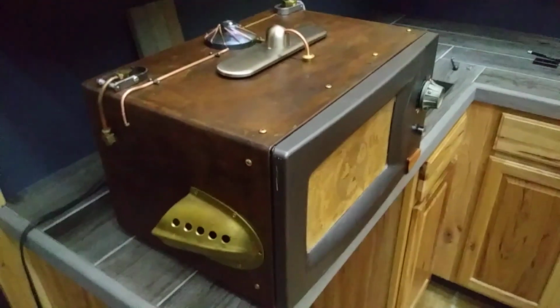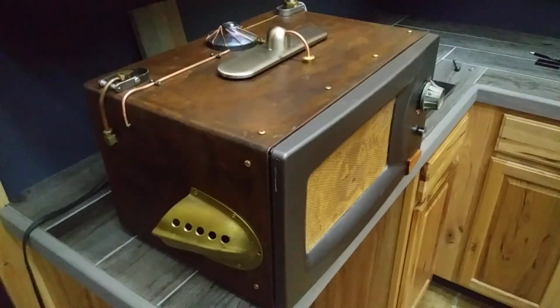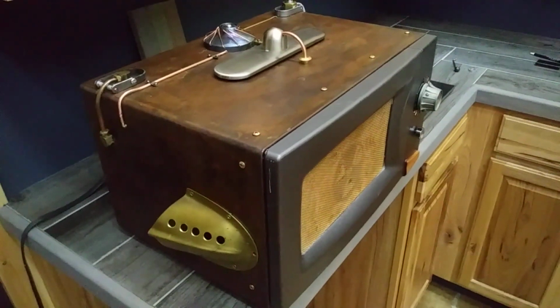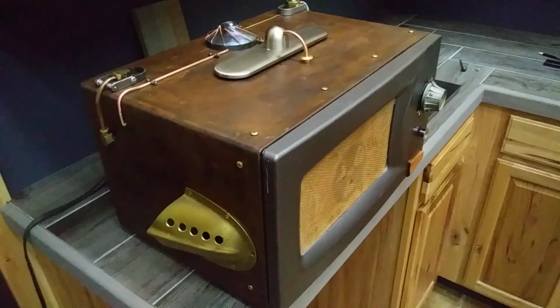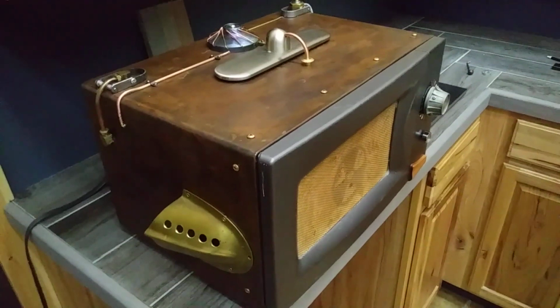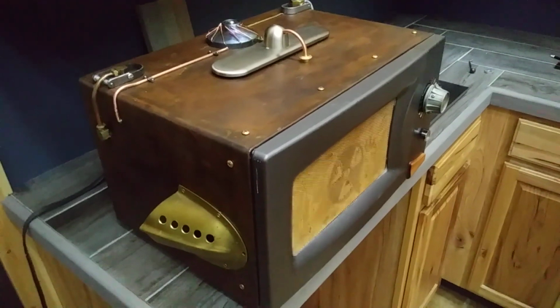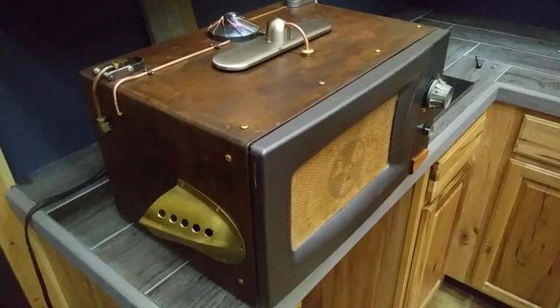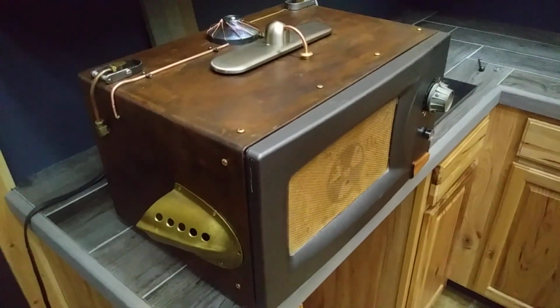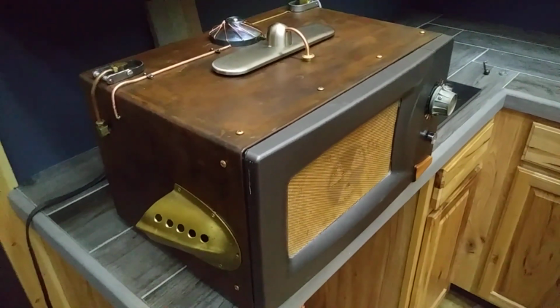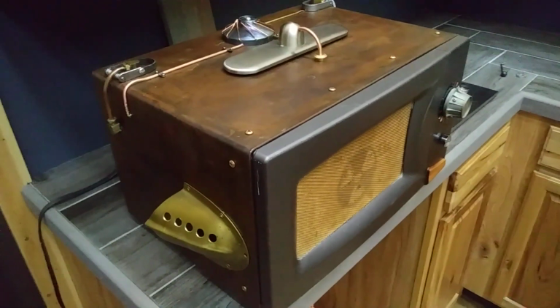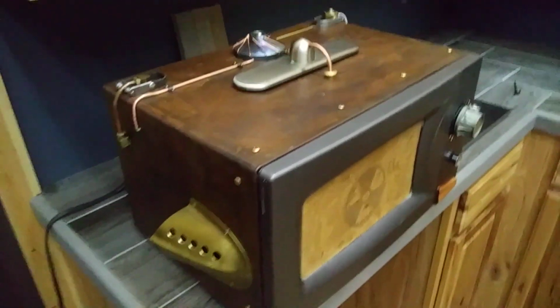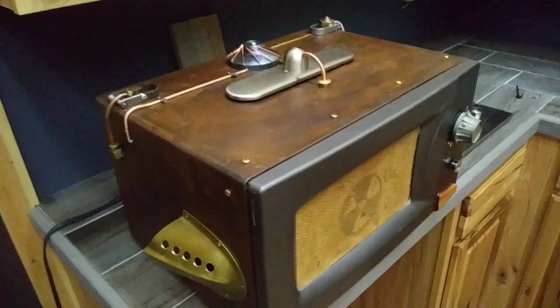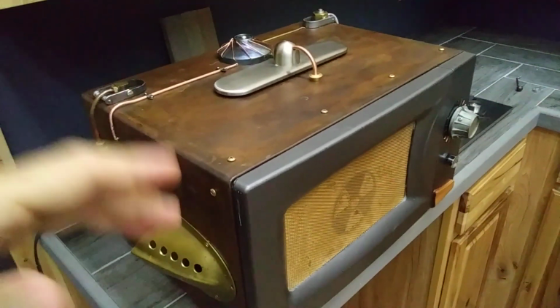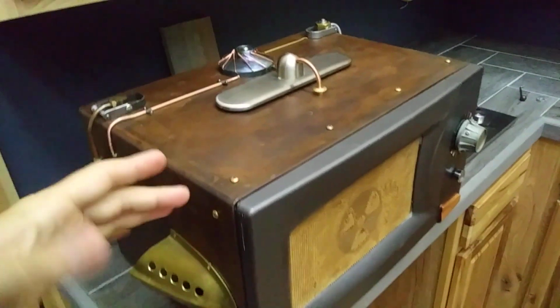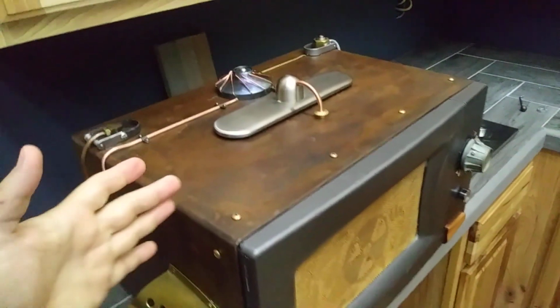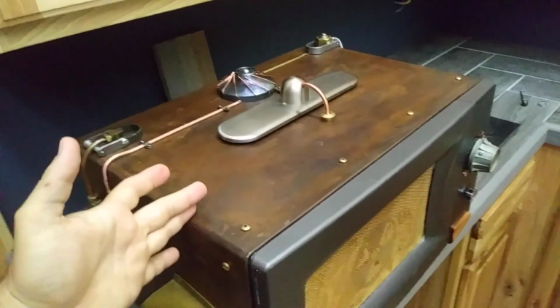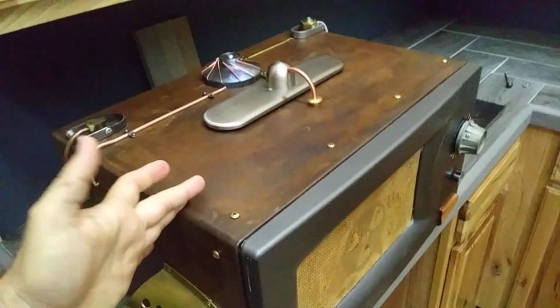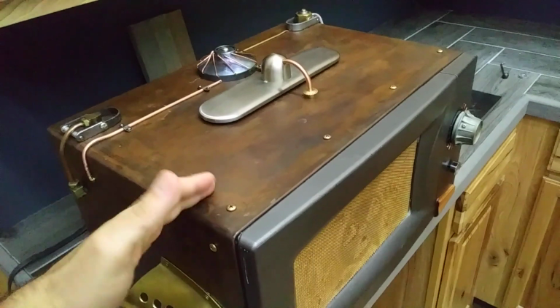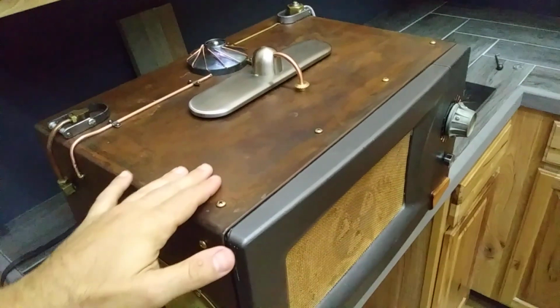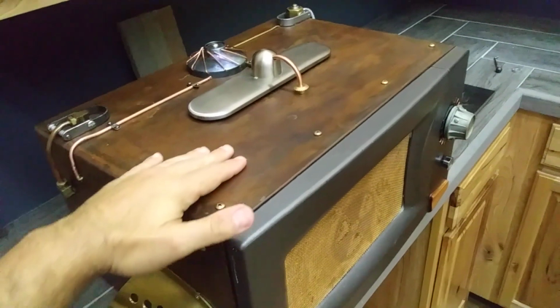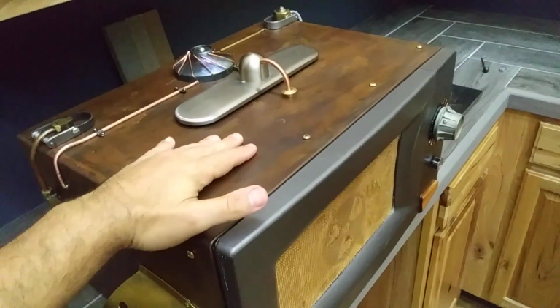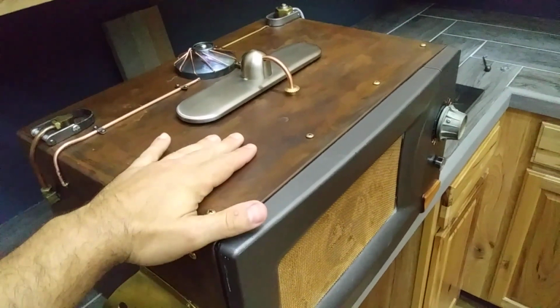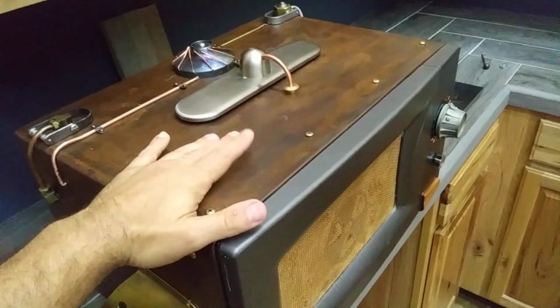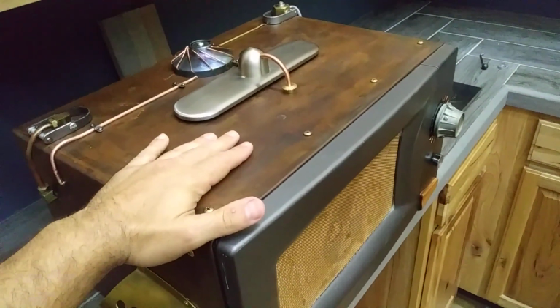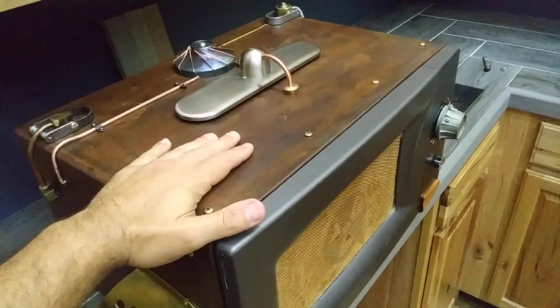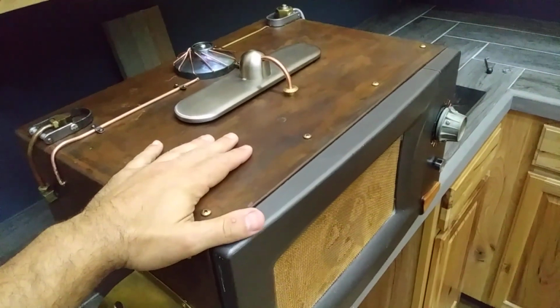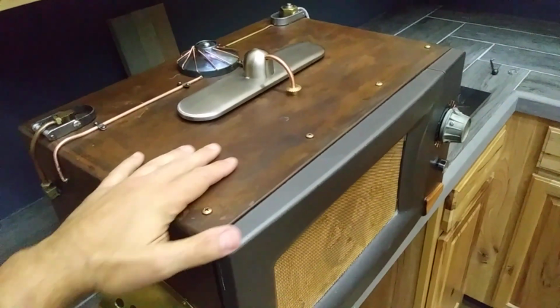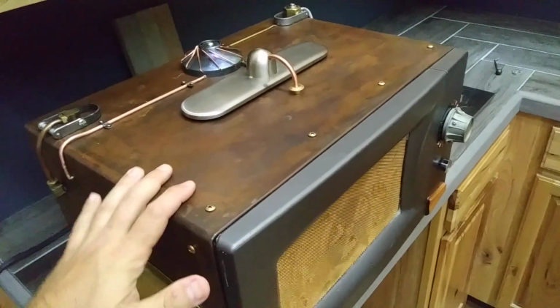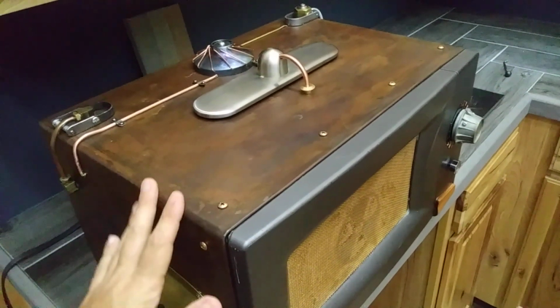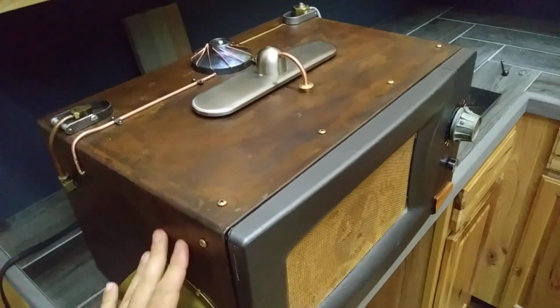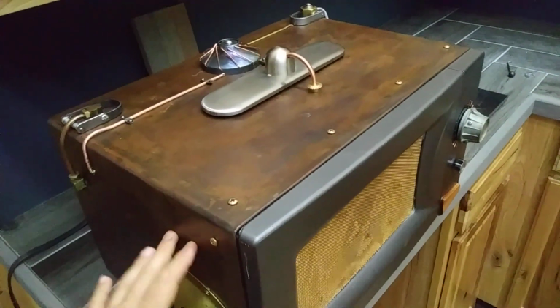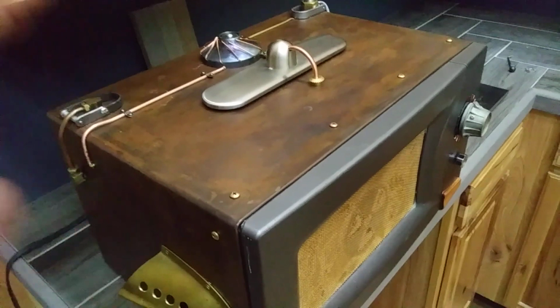It's an art project. It does still function. The unit was a 1998 Magic Chef. I took the enamel off and put a patina on the bare metal and clear coated it.